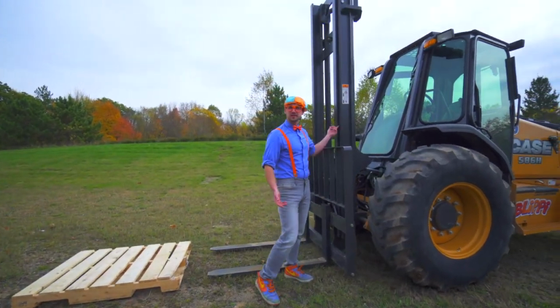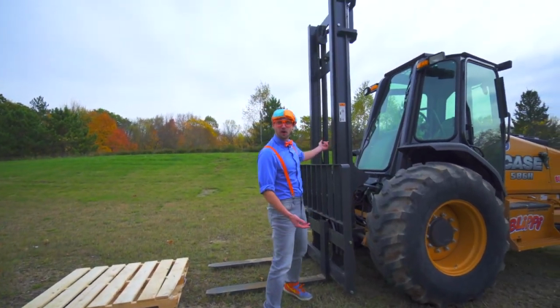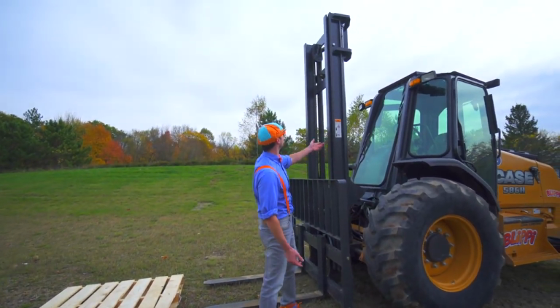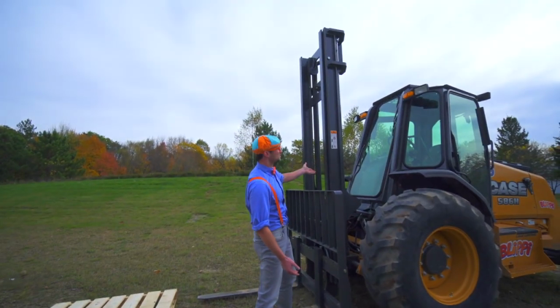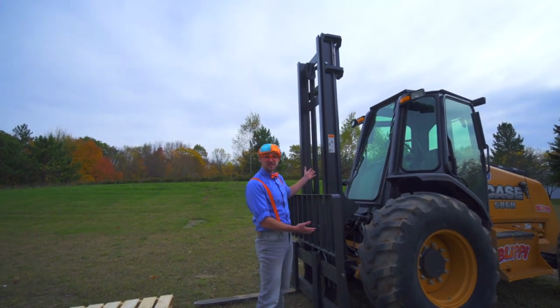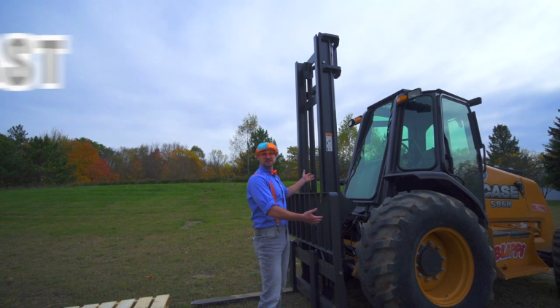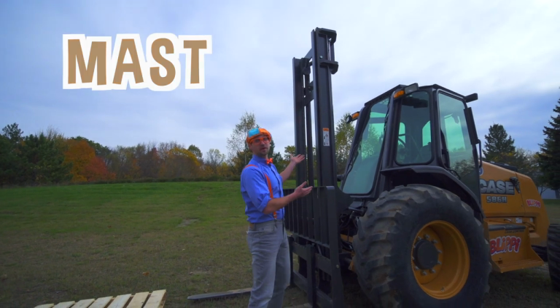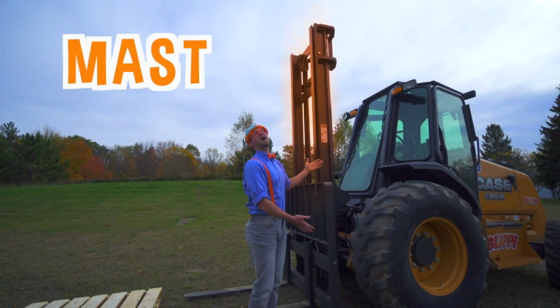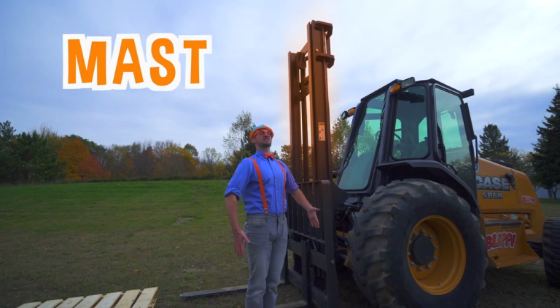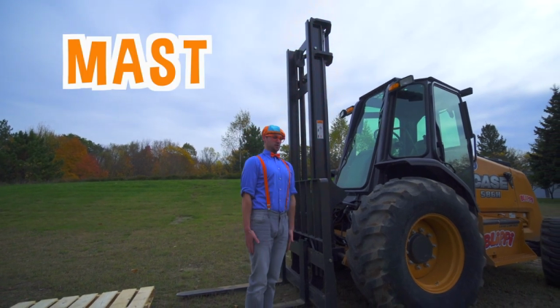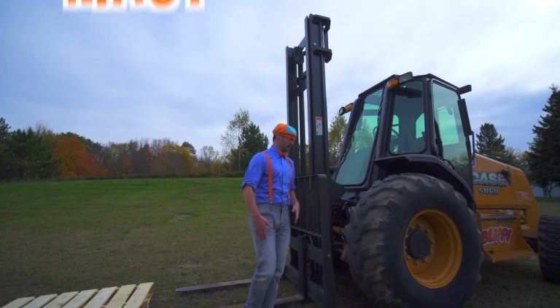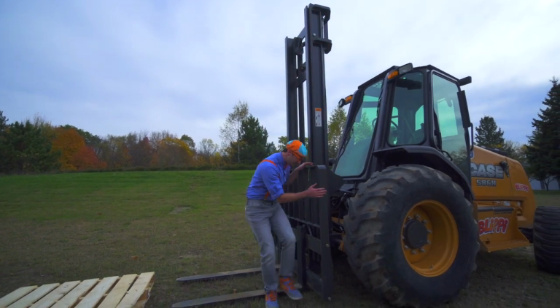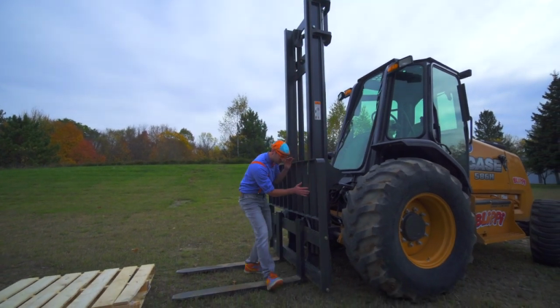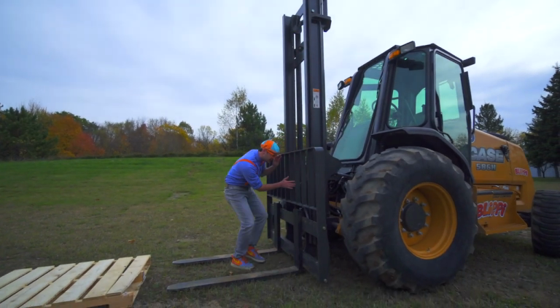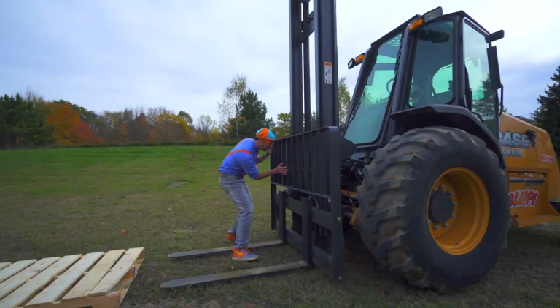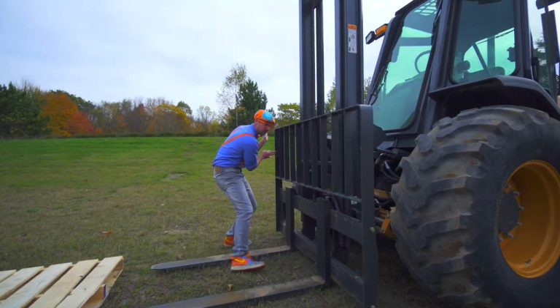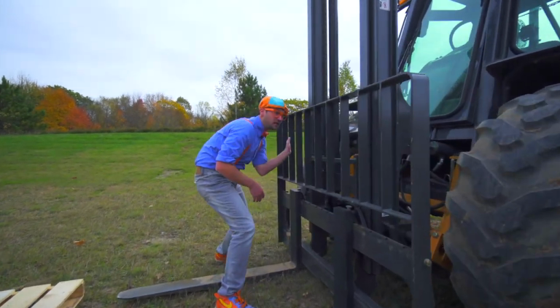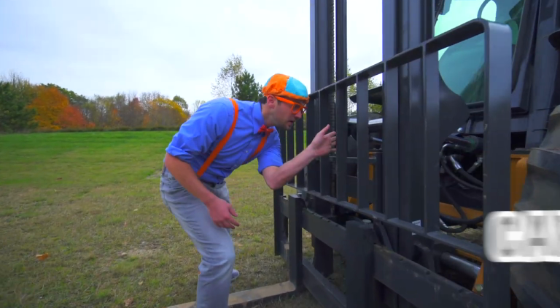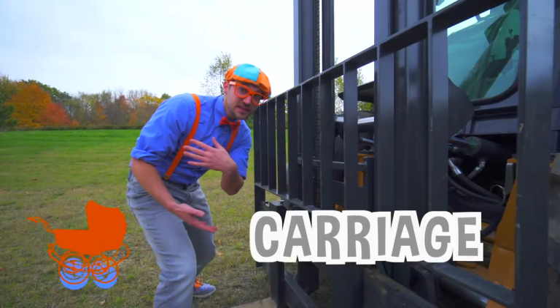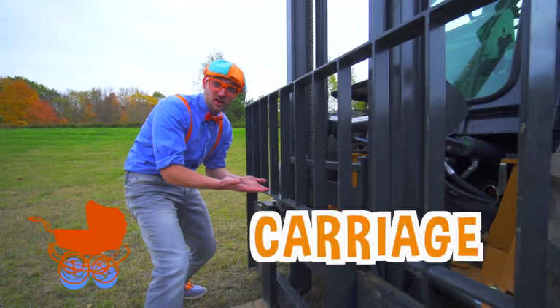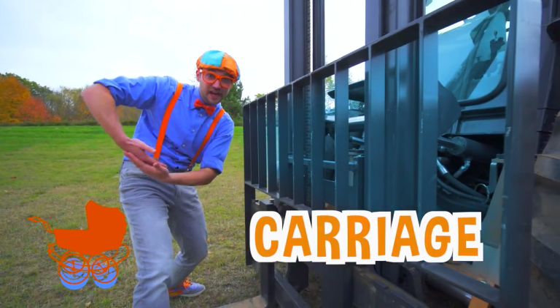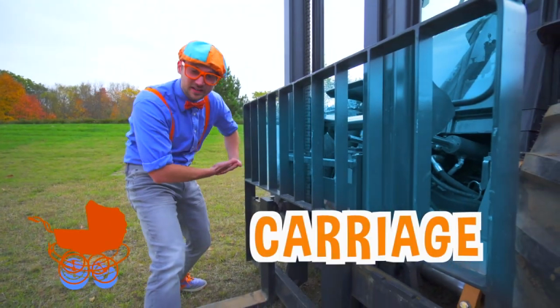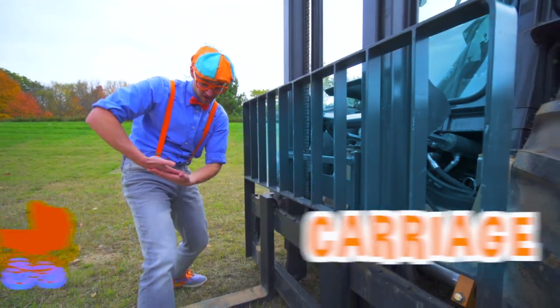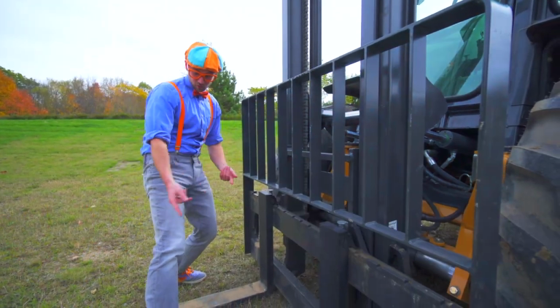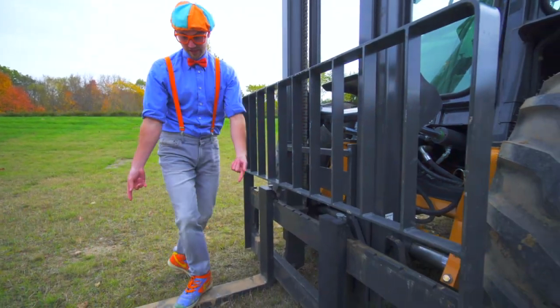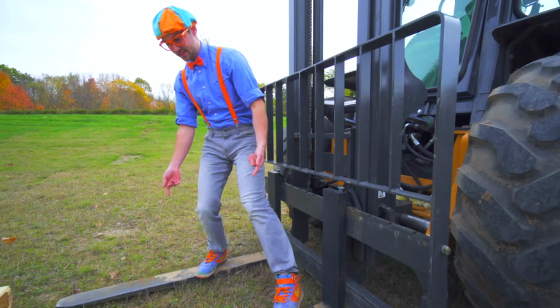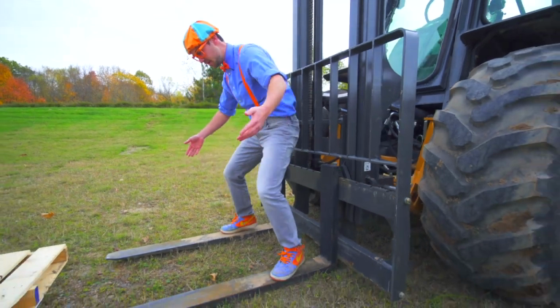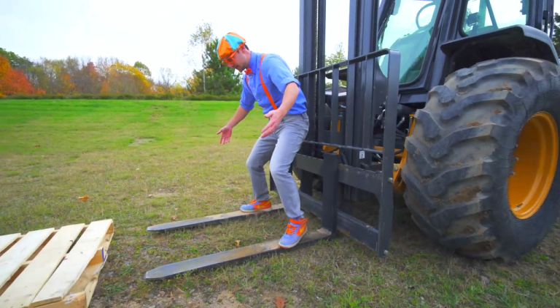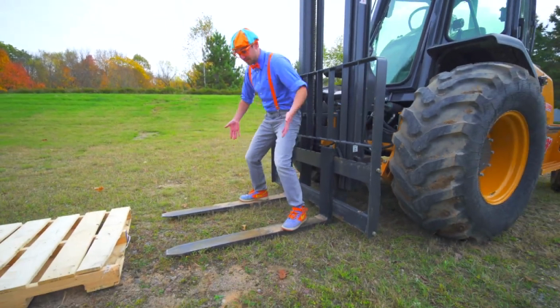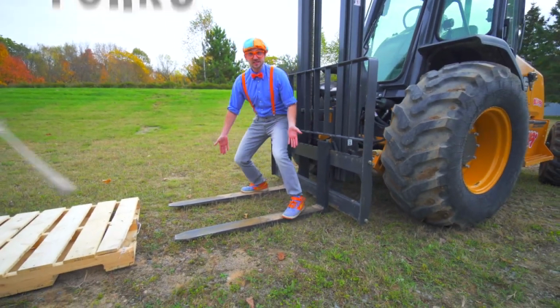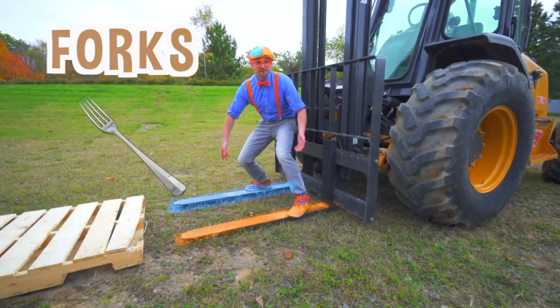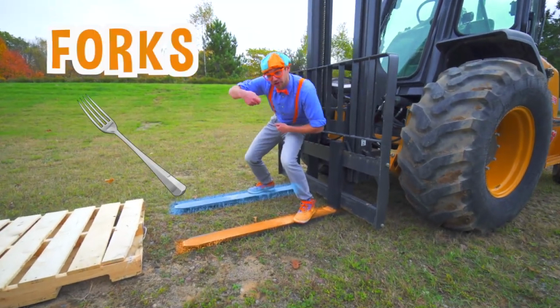Look at this tall thing. This is called the mast. And this right here, this is called the carriage. And these, these are the forks.